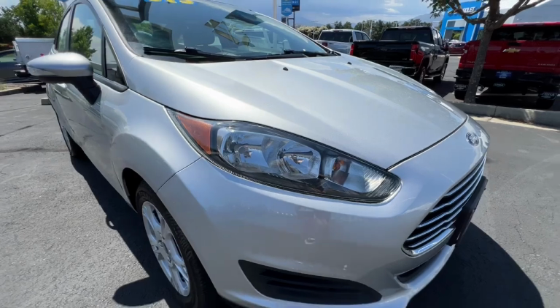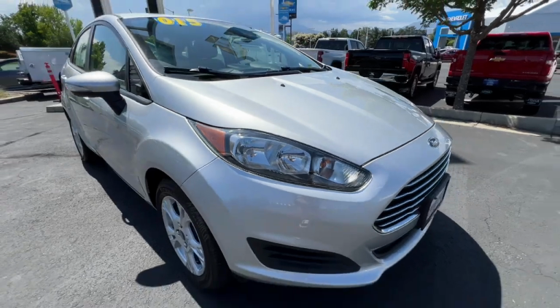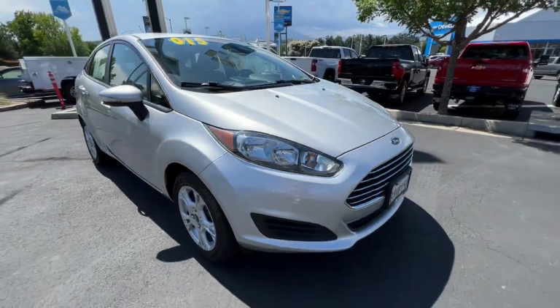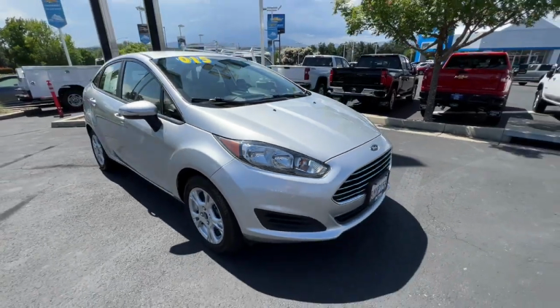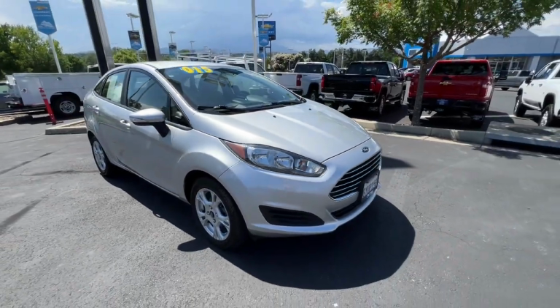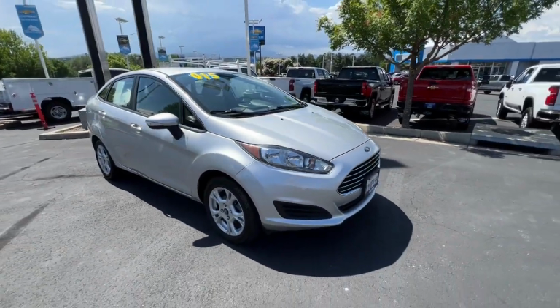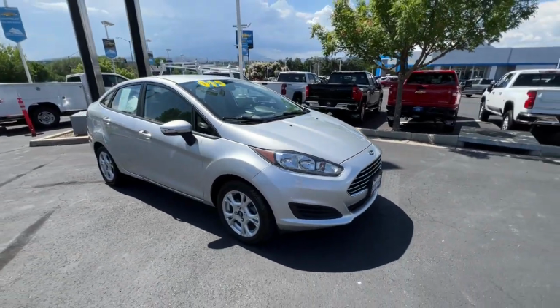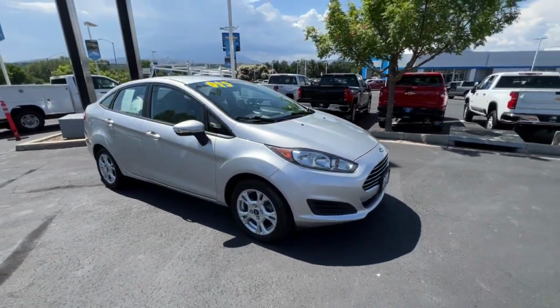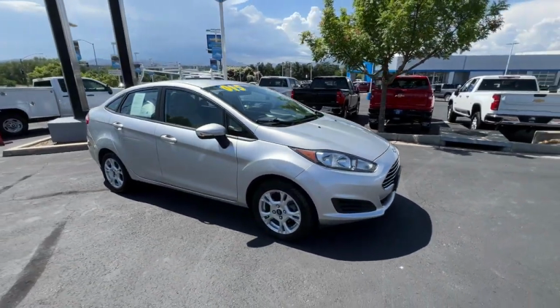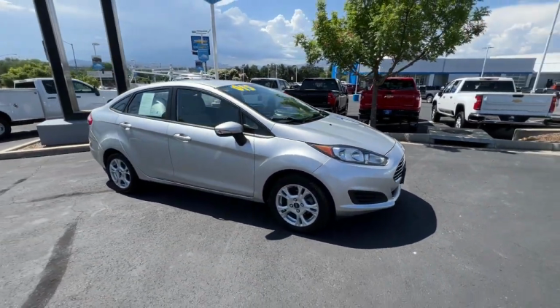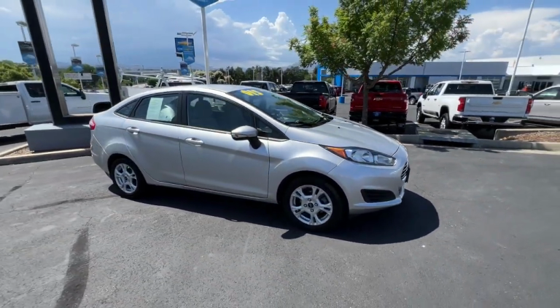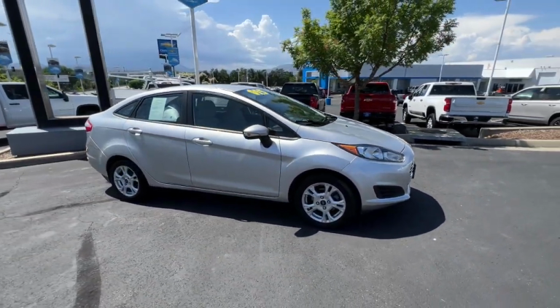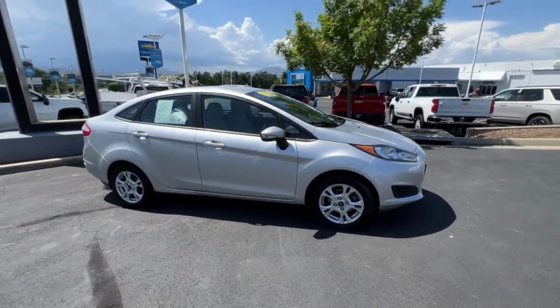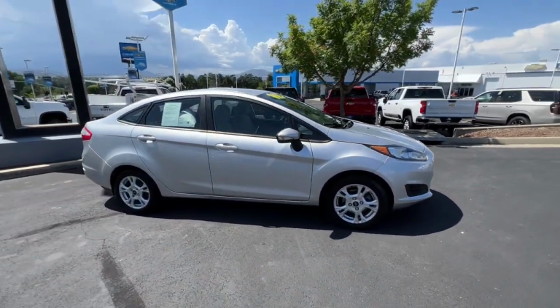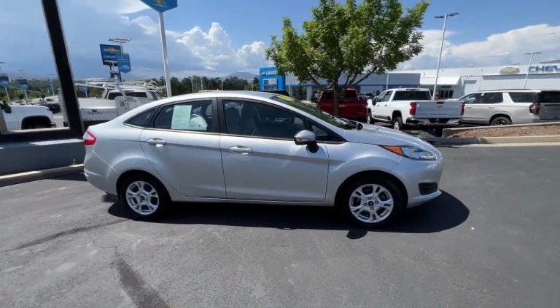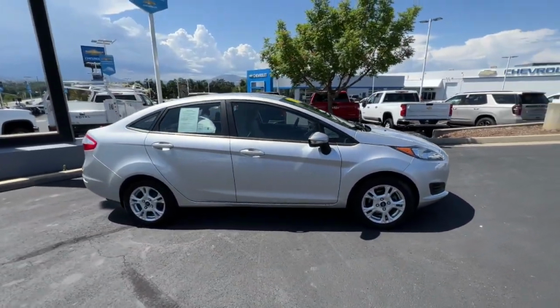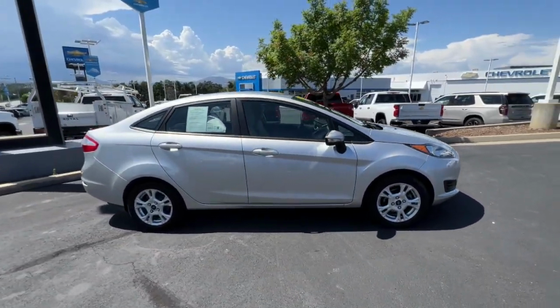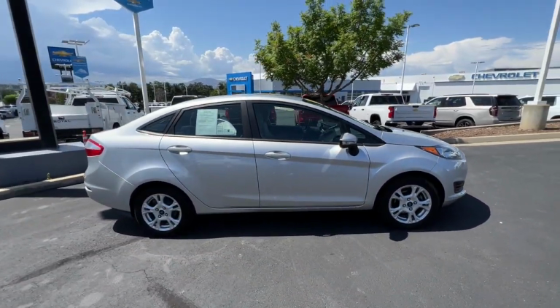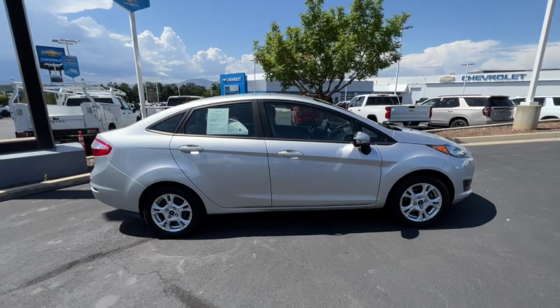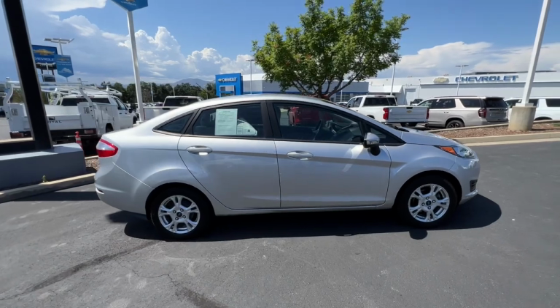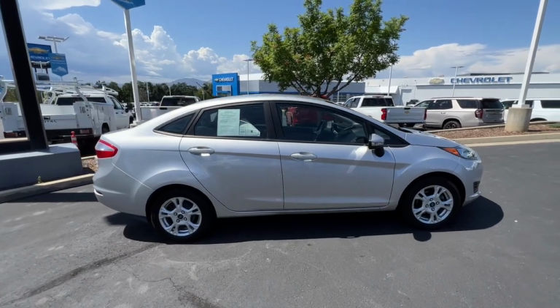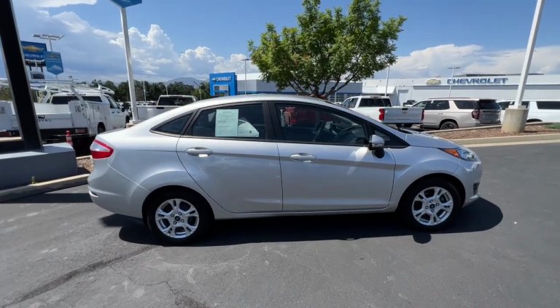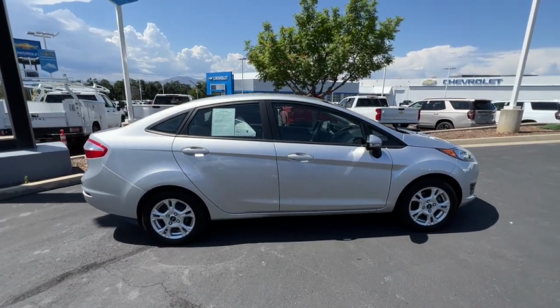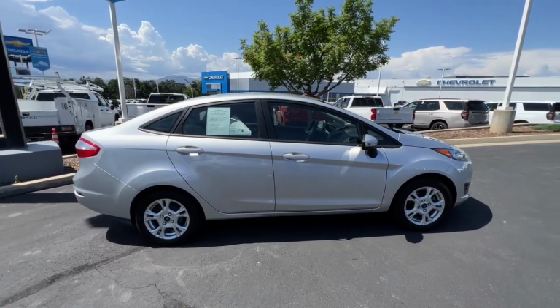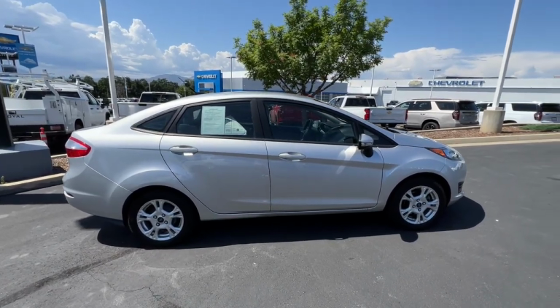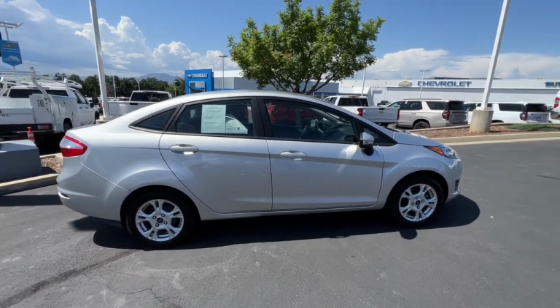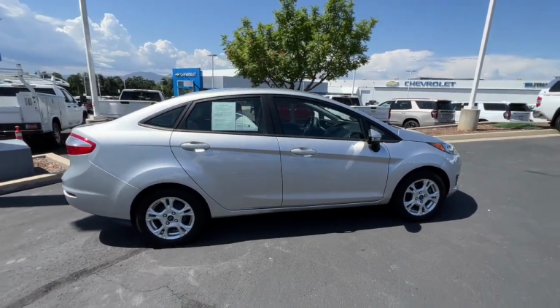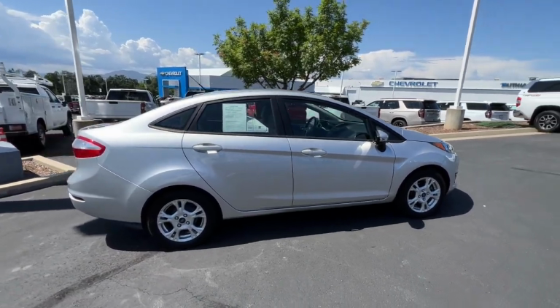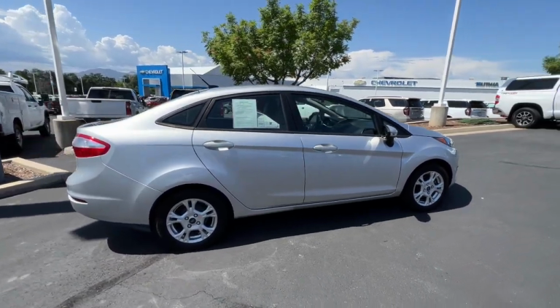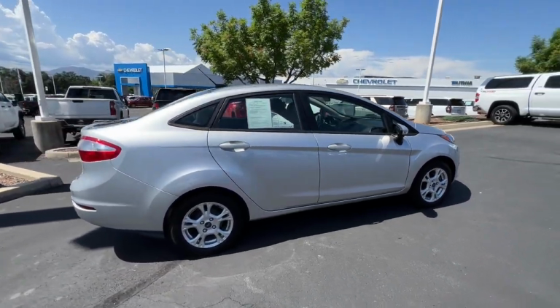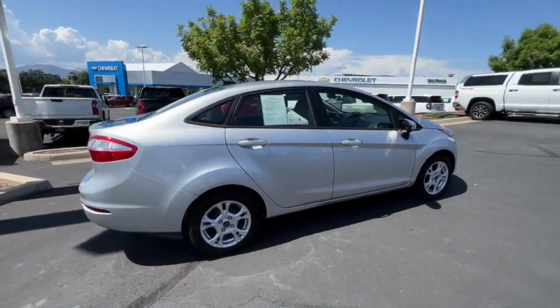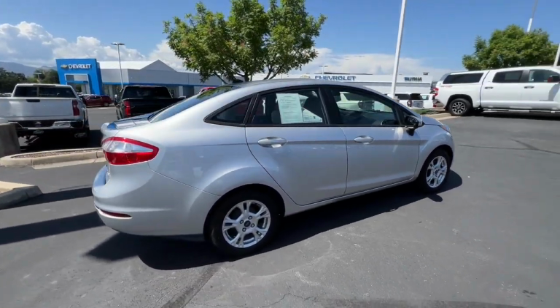Enjoy the view of this 2014 Ford Fiesta. With less than 70,000 miles on the odometer, this vehicle stands out from the rest.